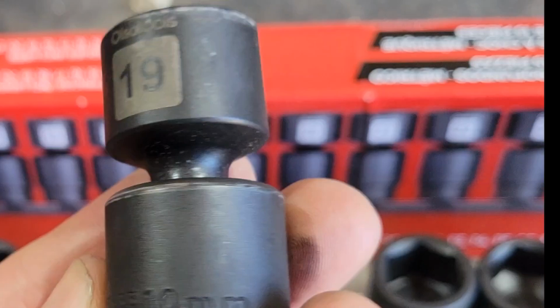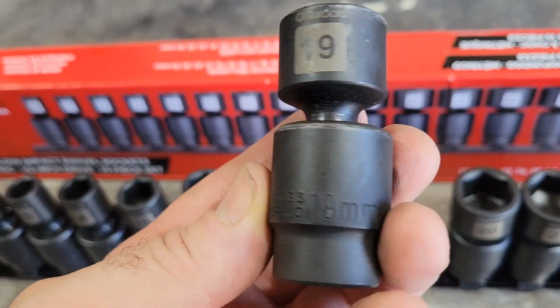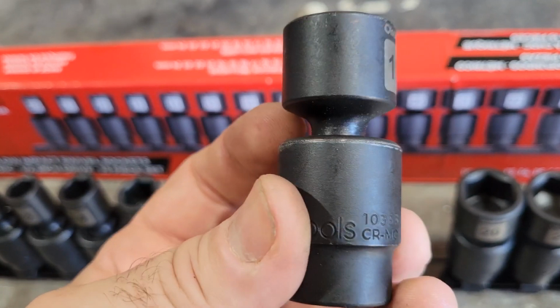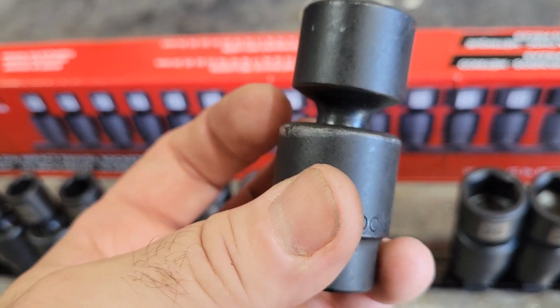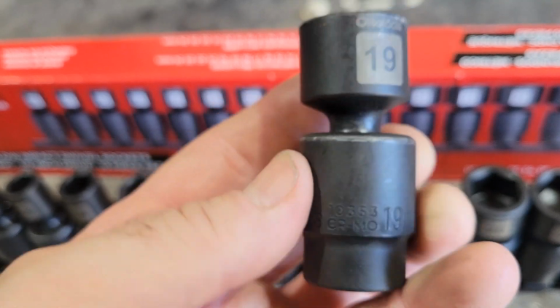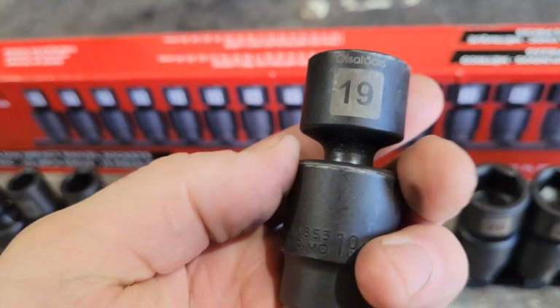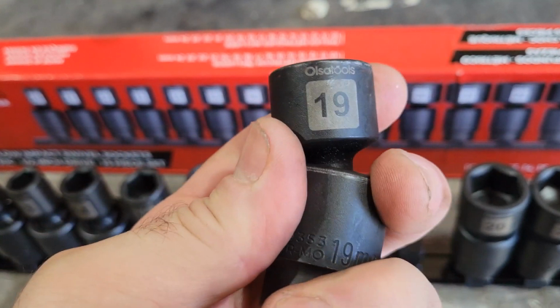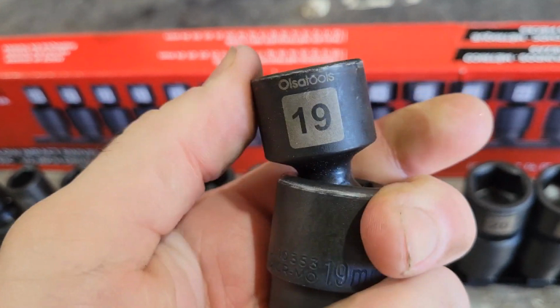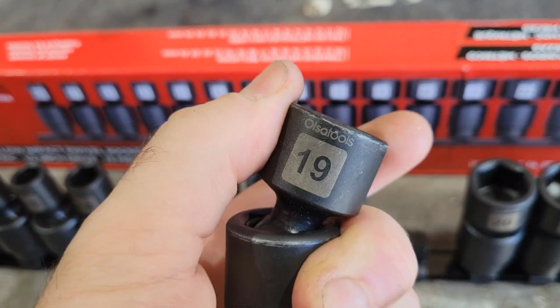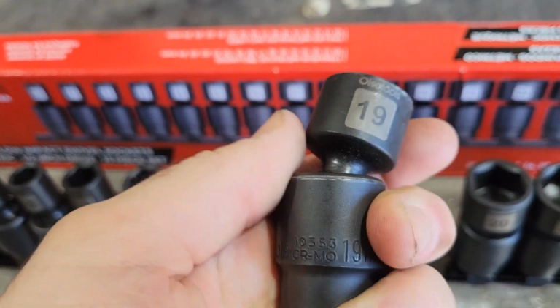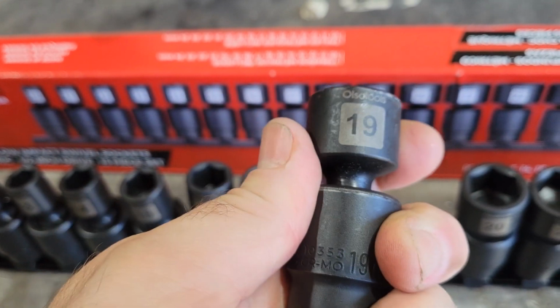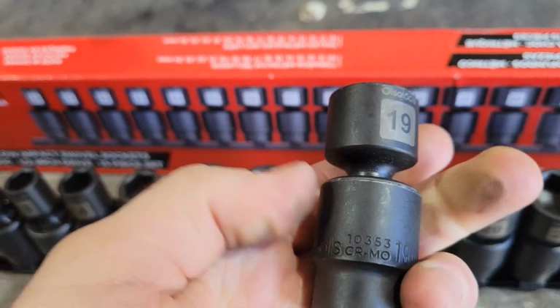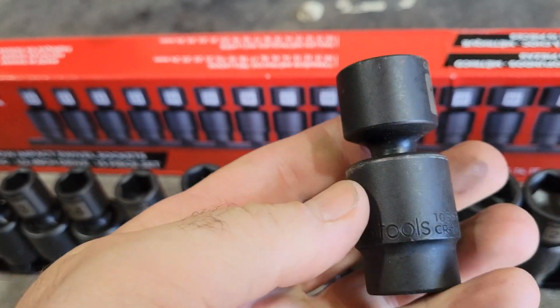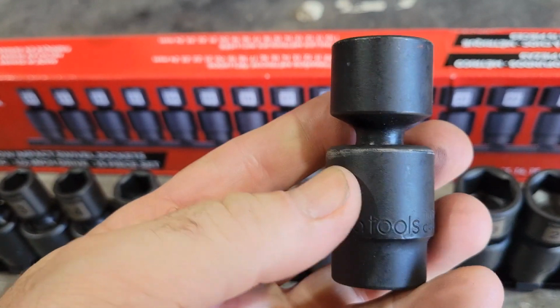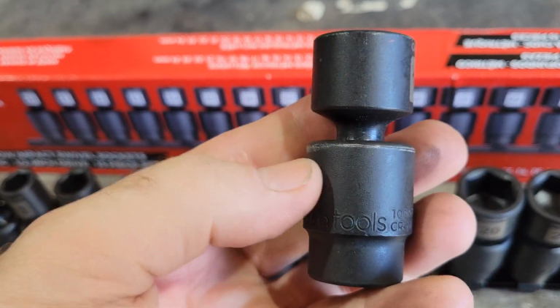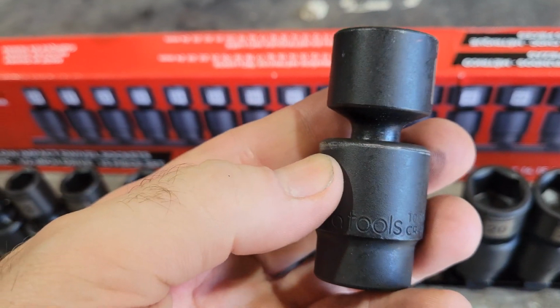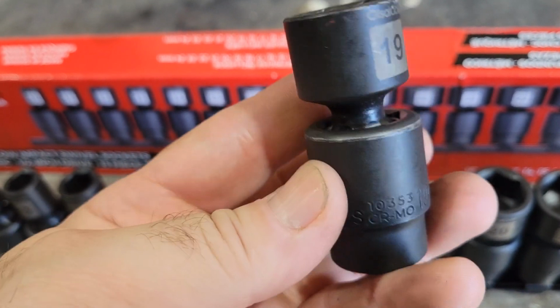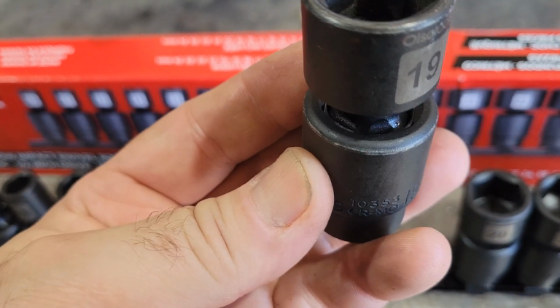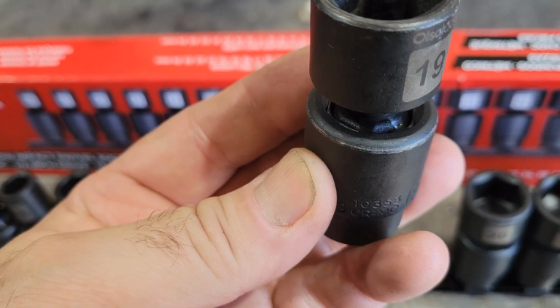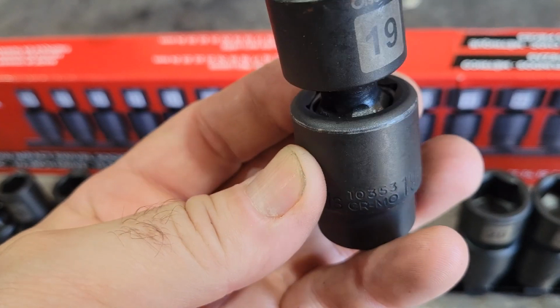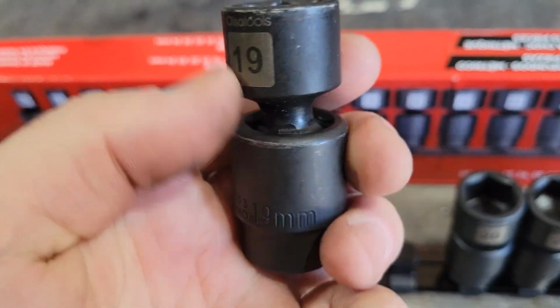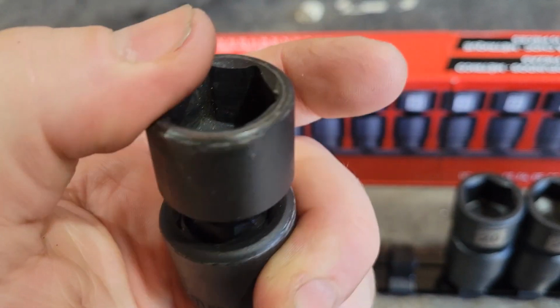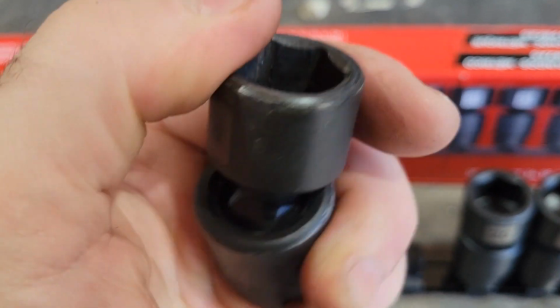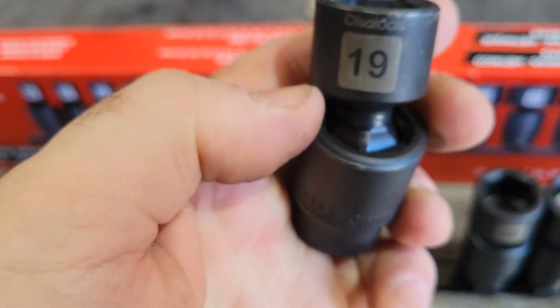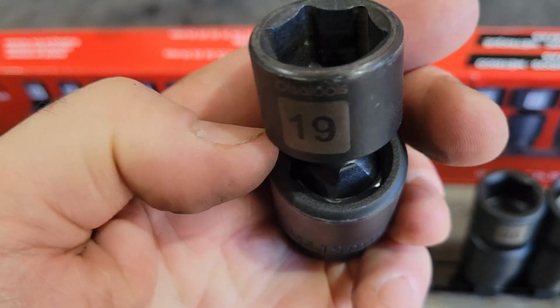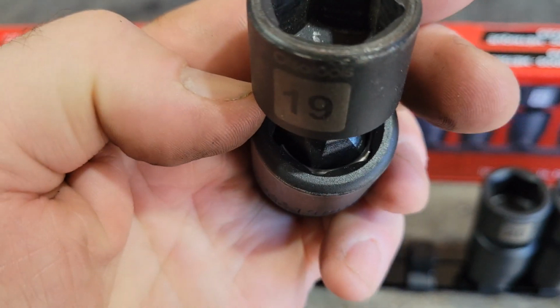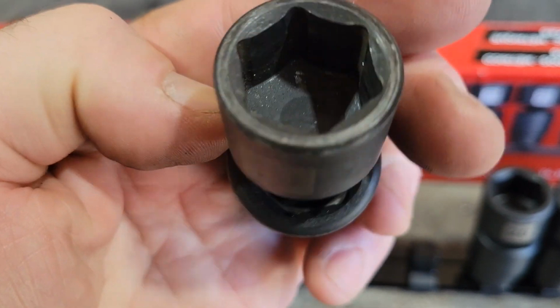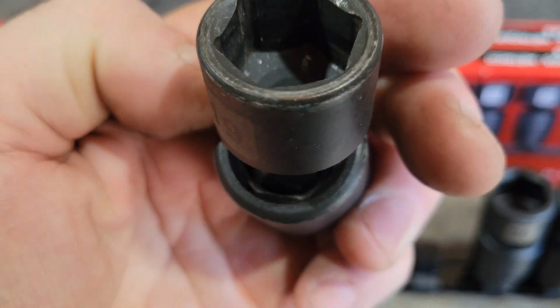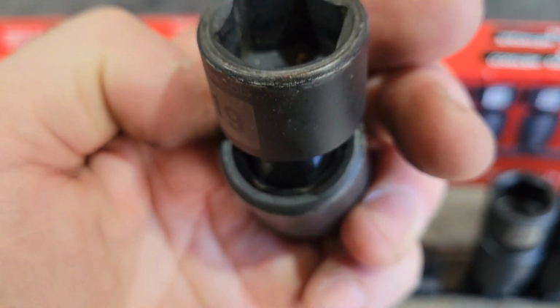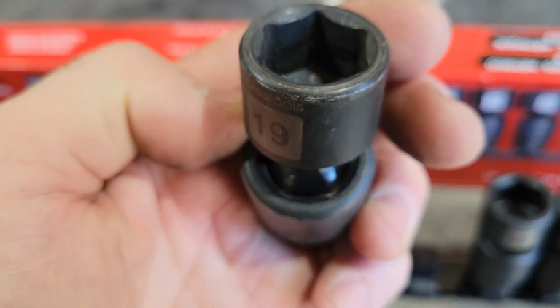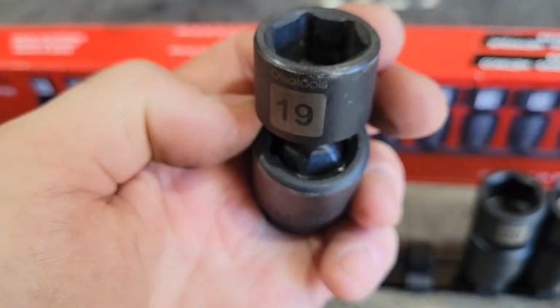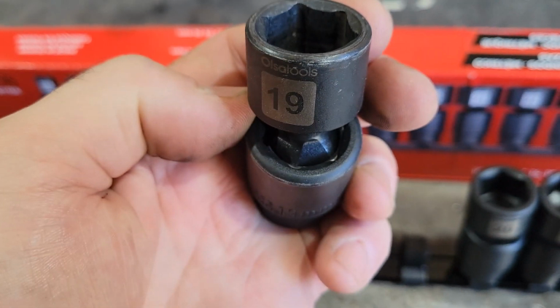These are pinless swivel sockets. What that means is instead of having a pin going through the knuckle at the end, there is a clip in here that holds the ball in place.